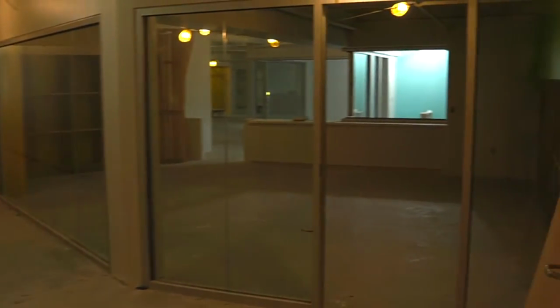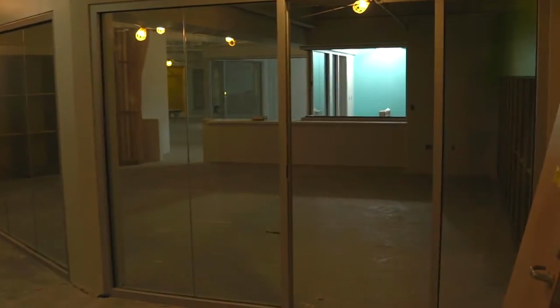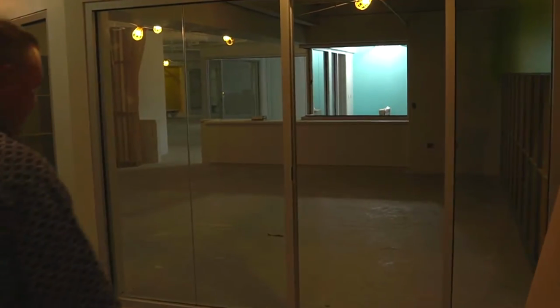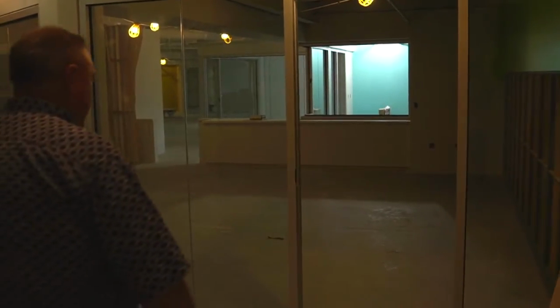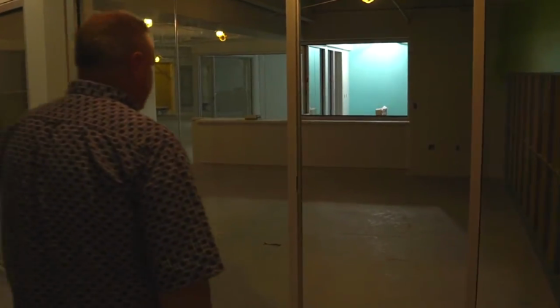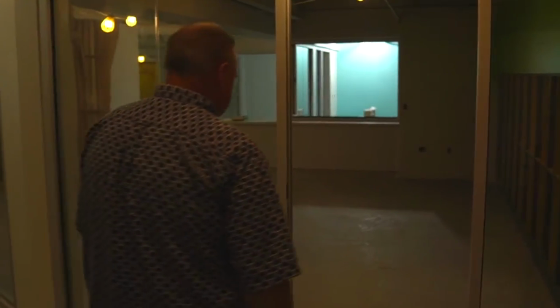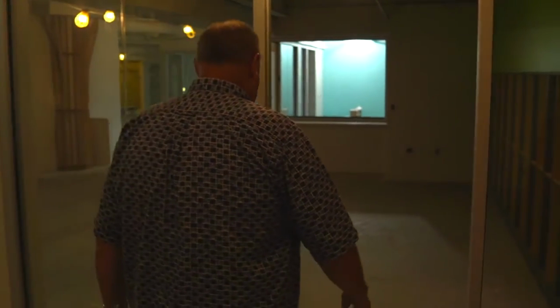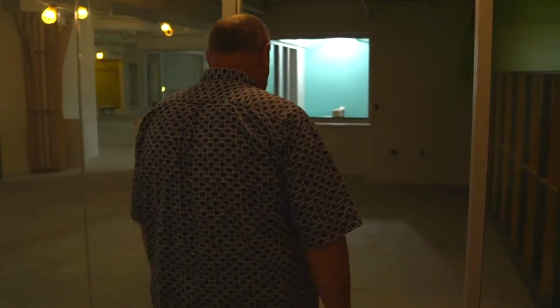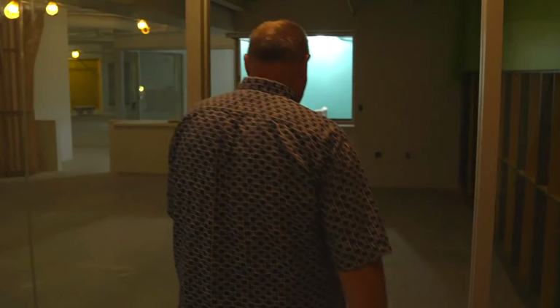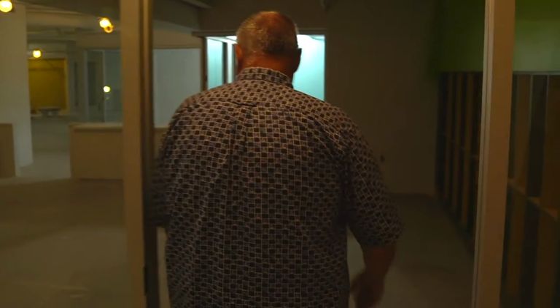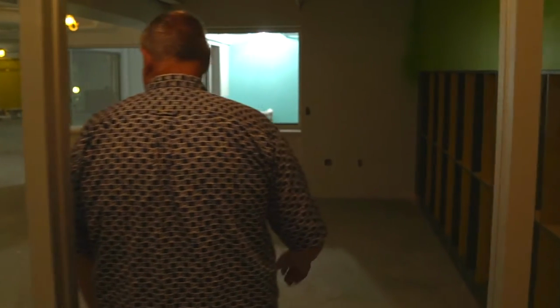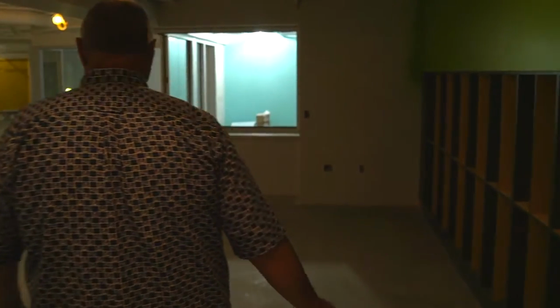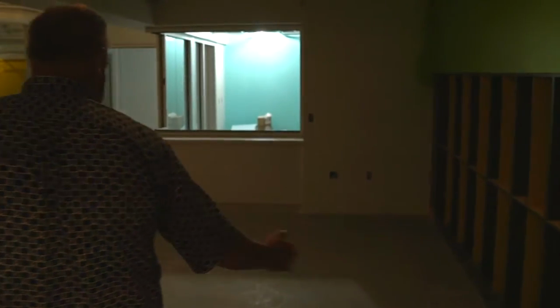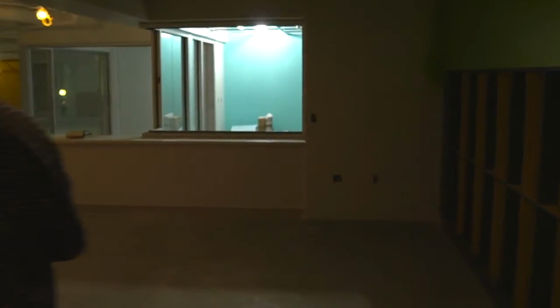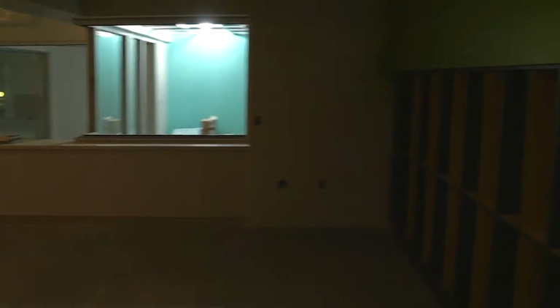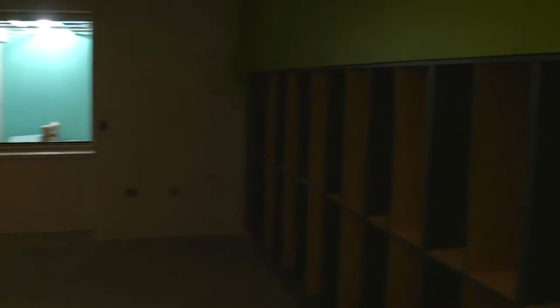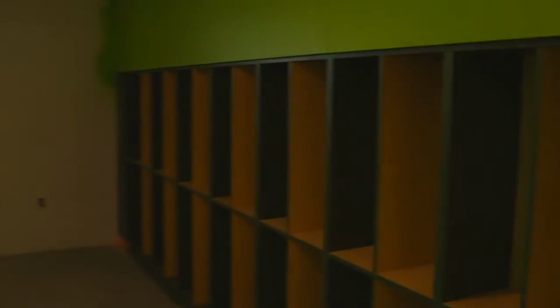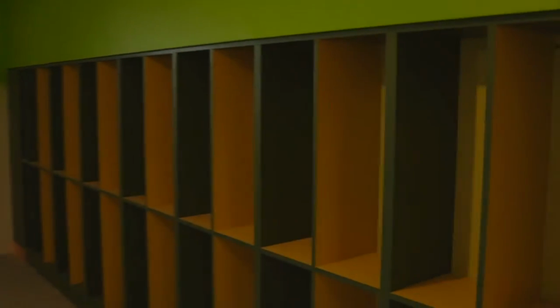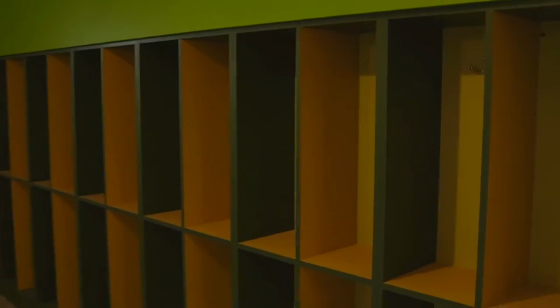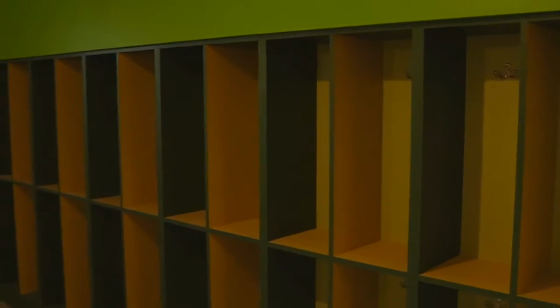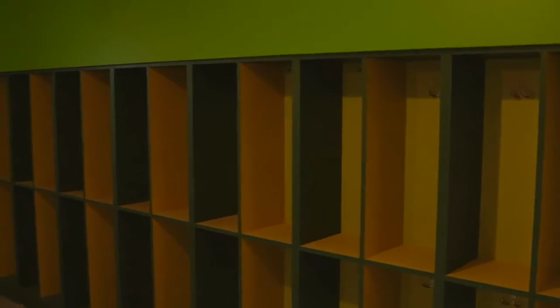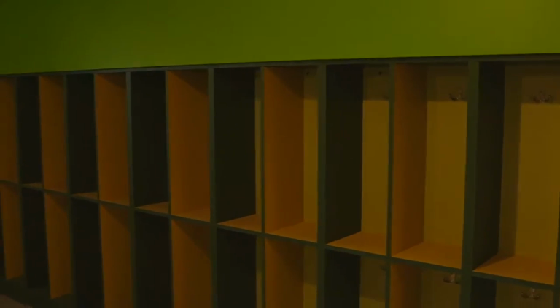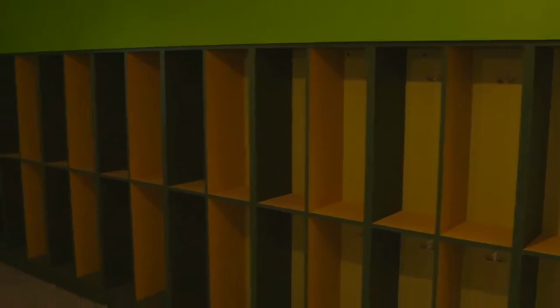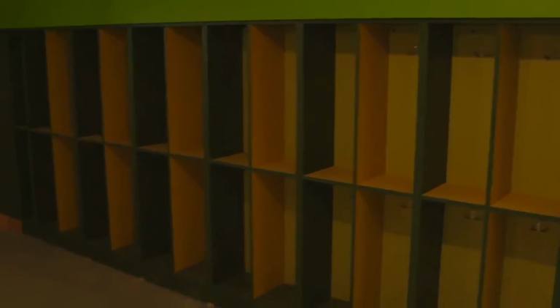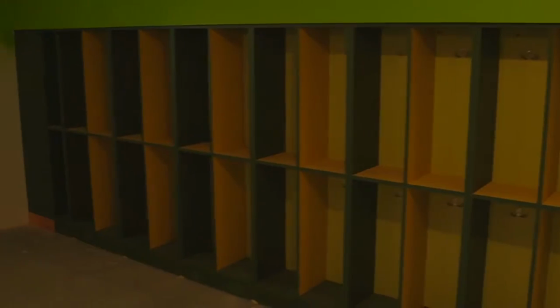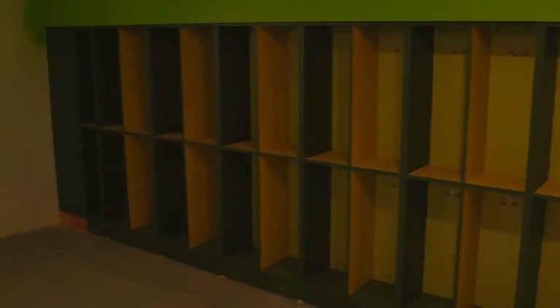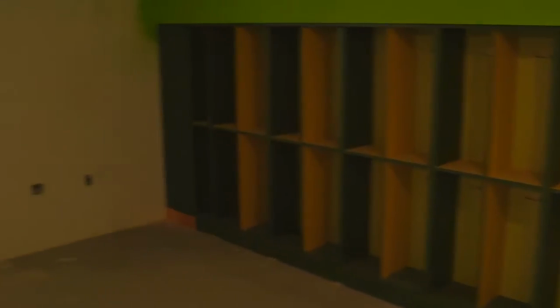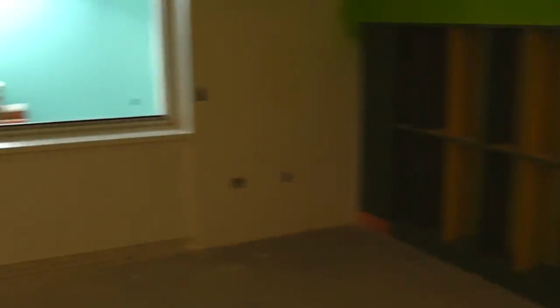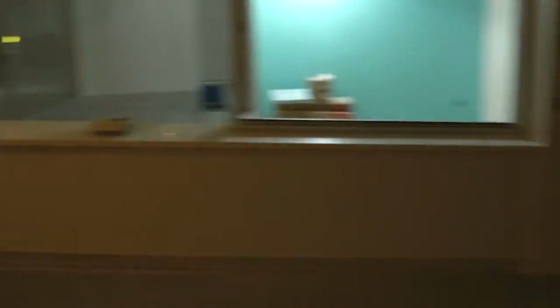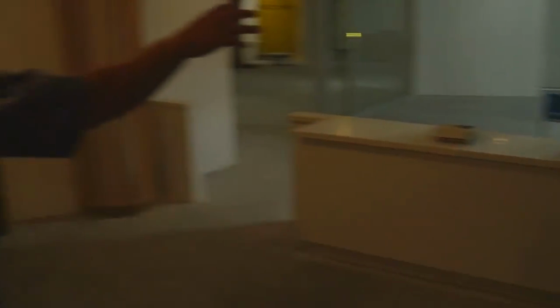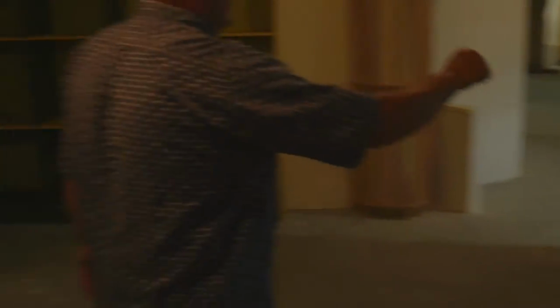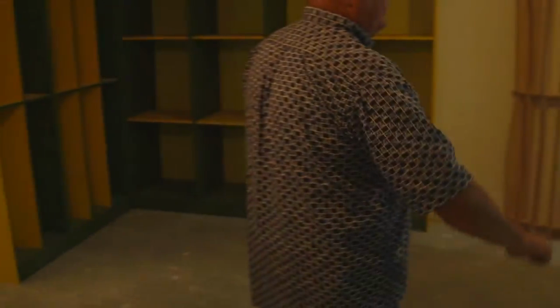This will be the check-in spot here. We've got cubbies built in here for them to hang up their coats and their backpacks. Stroller storage. And this will be Jeanne Calso's office.